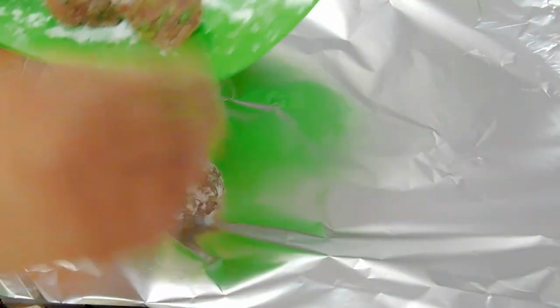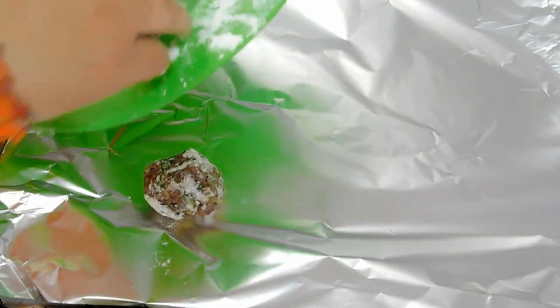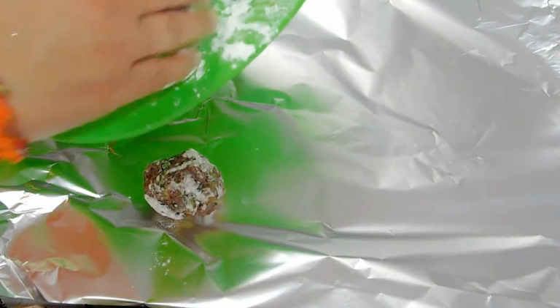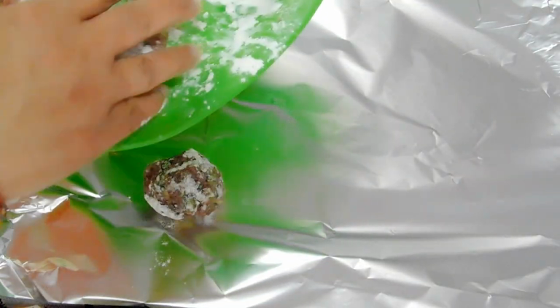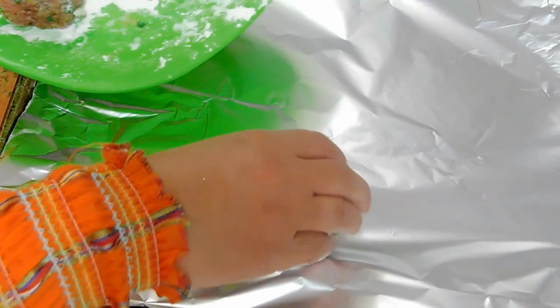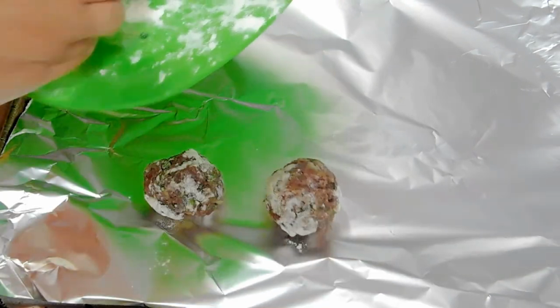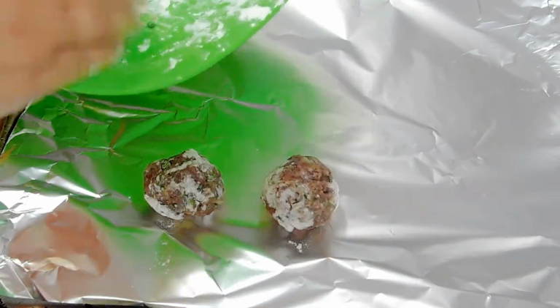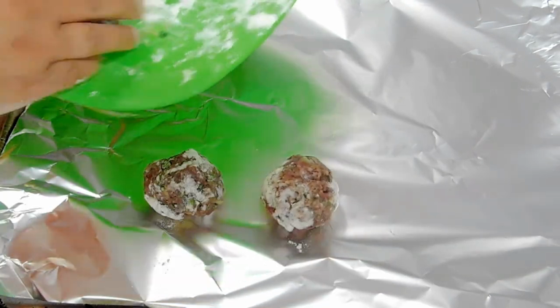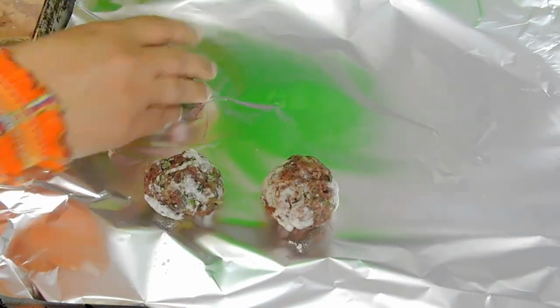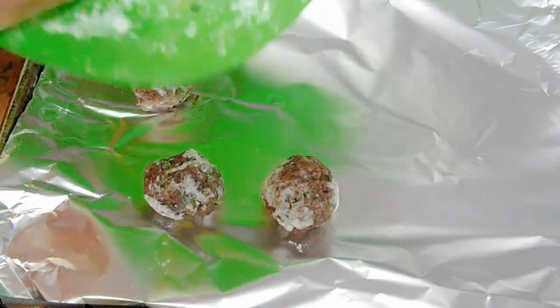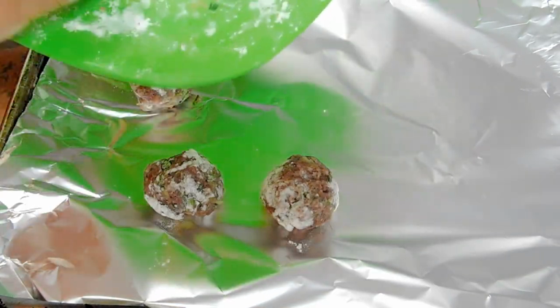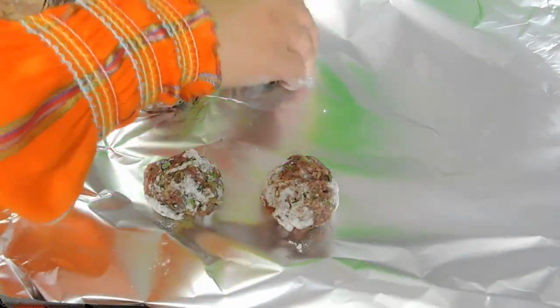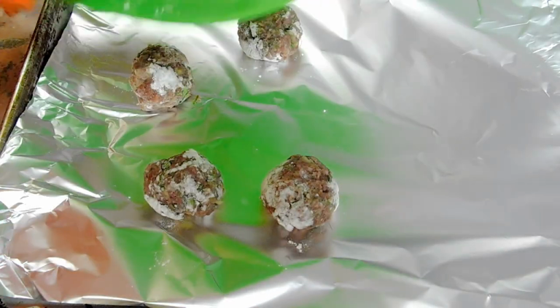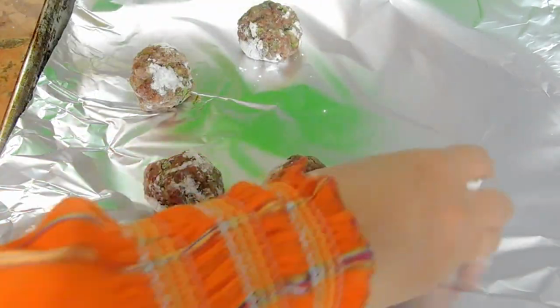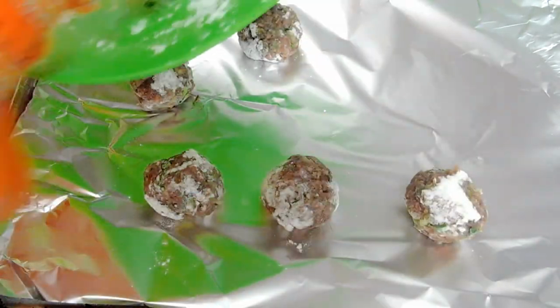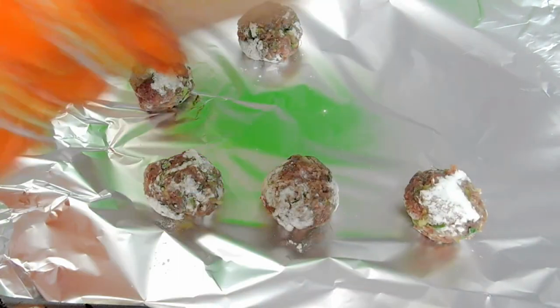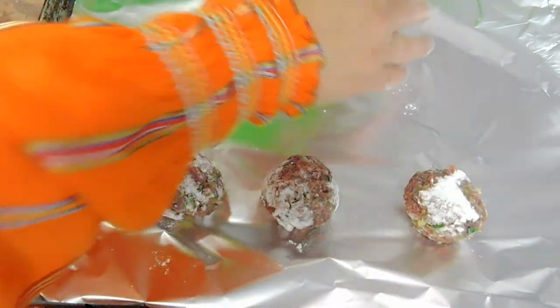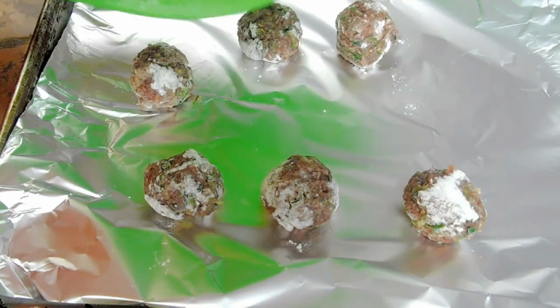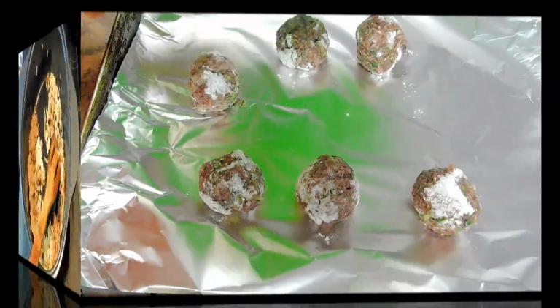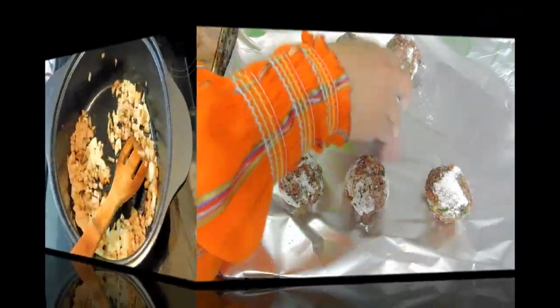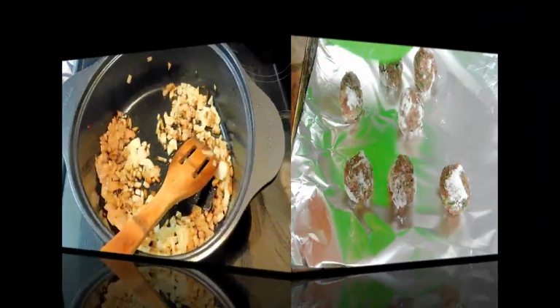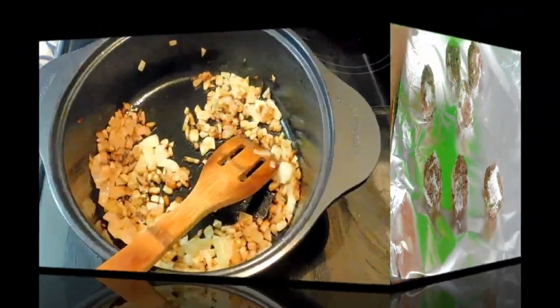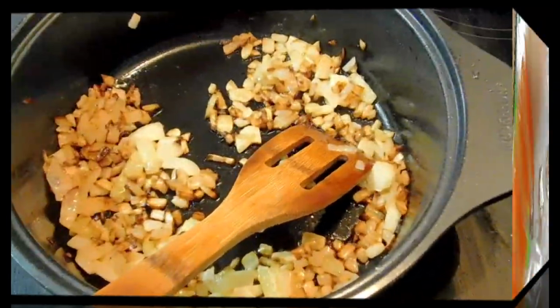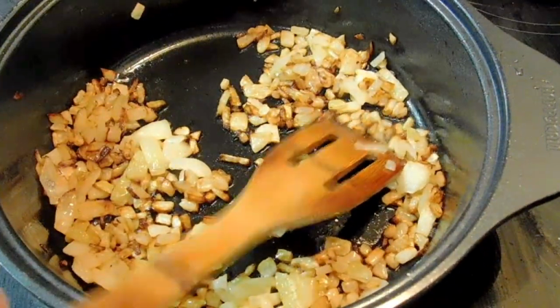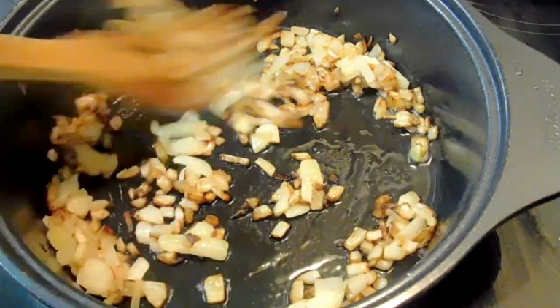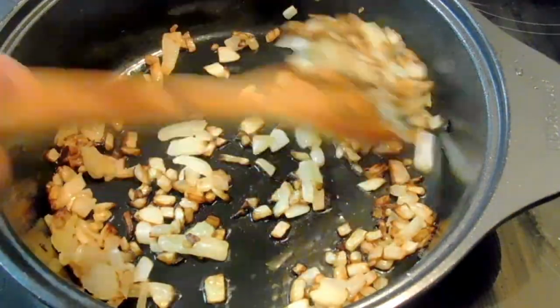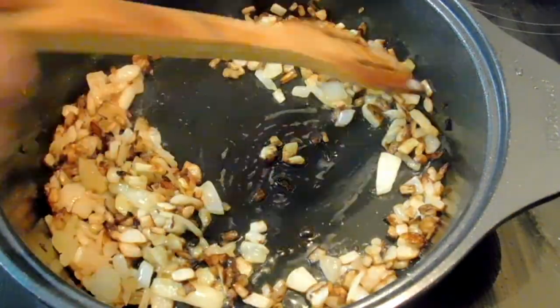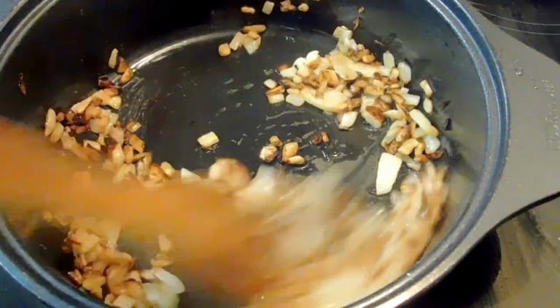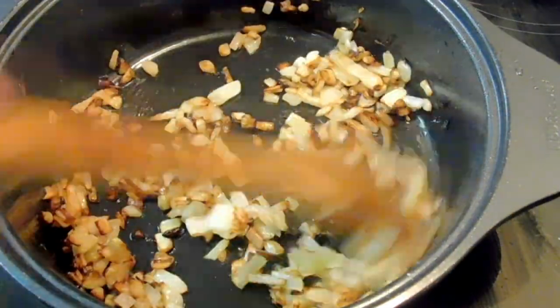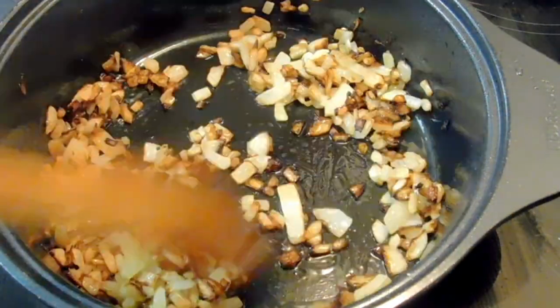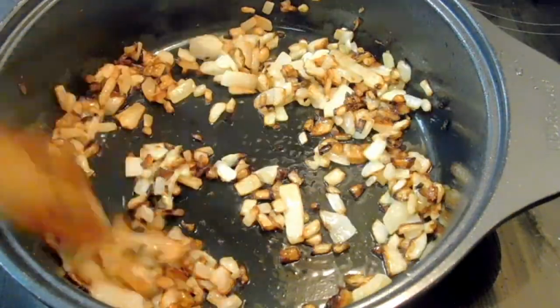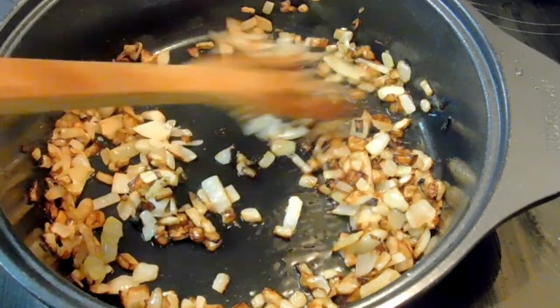In the meantime, I've got my oven ready at 400°F and I'm going to bake the extra meatballs for 10 minutes on each side, then once they're cool I freeze them for later use. My onions are ready.